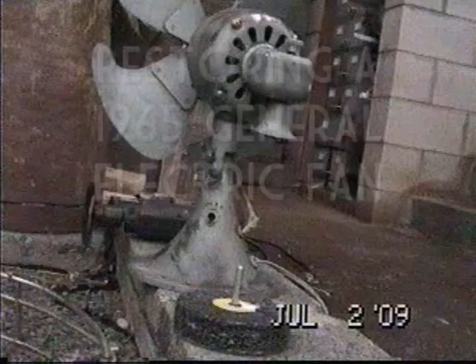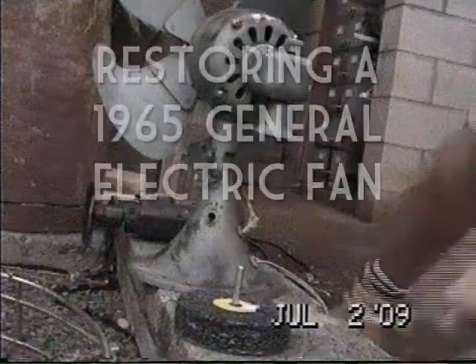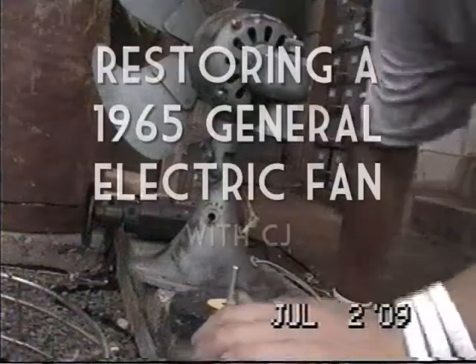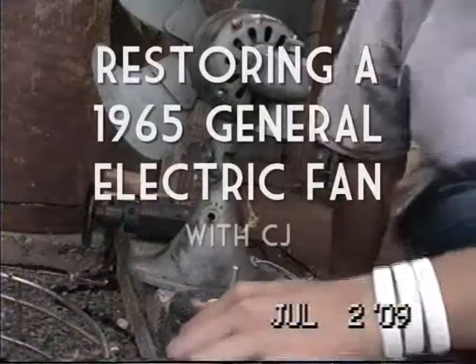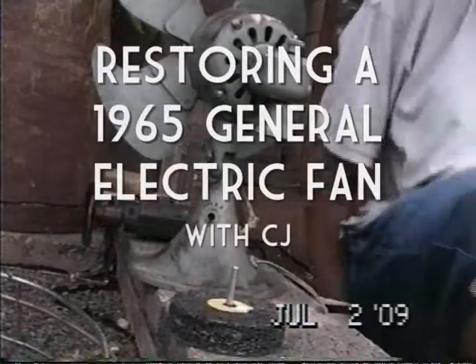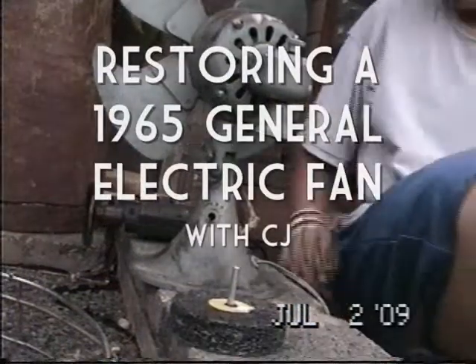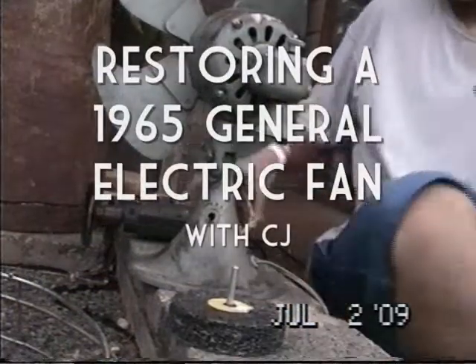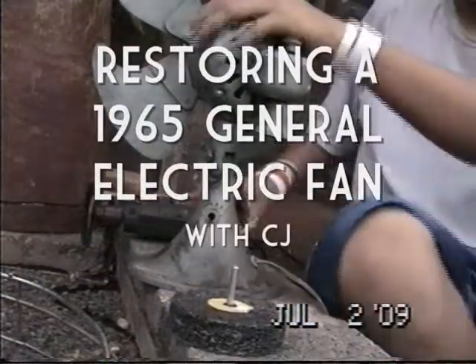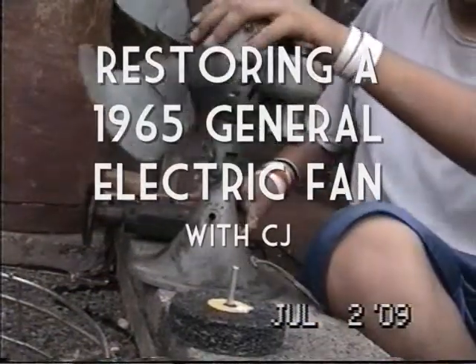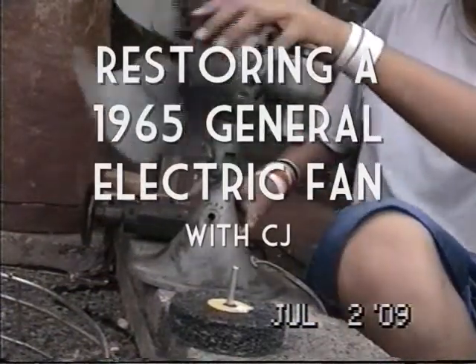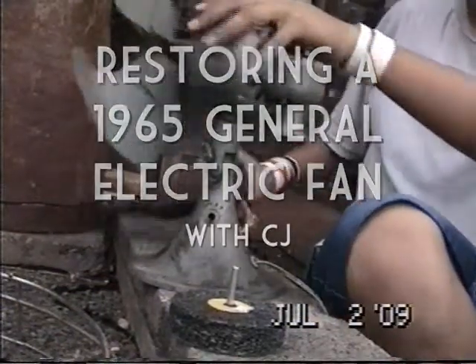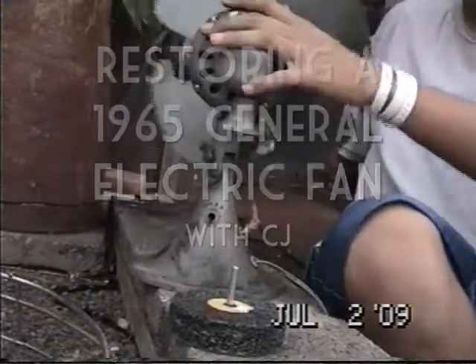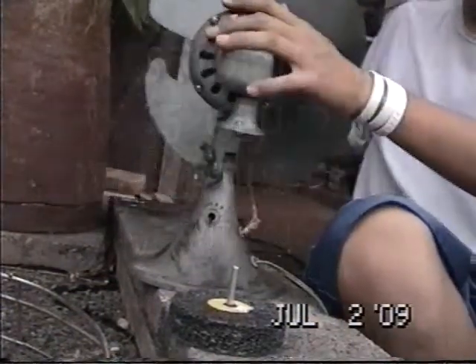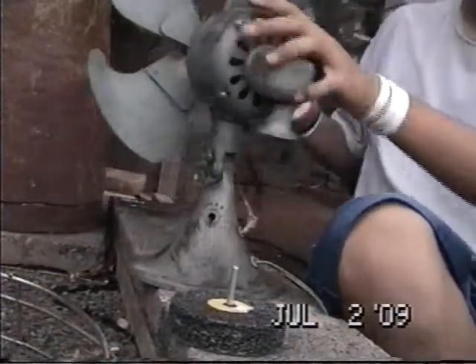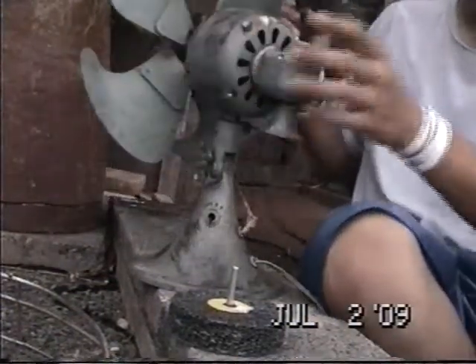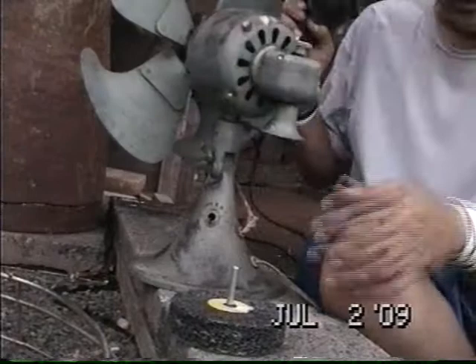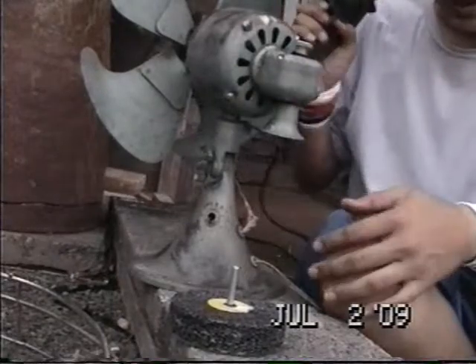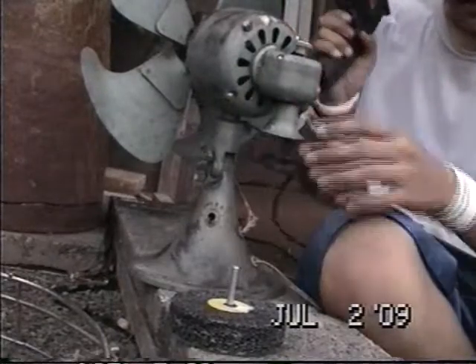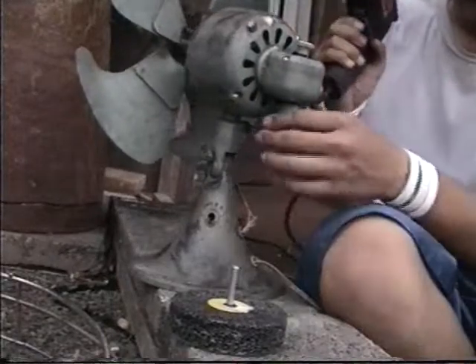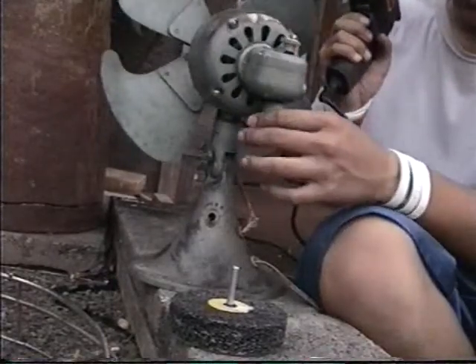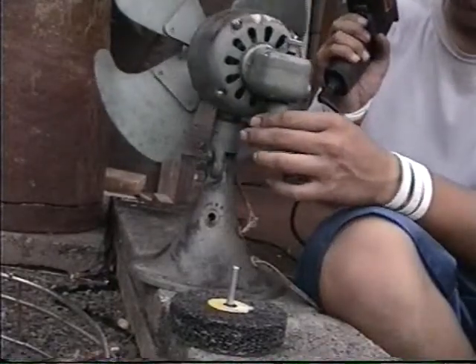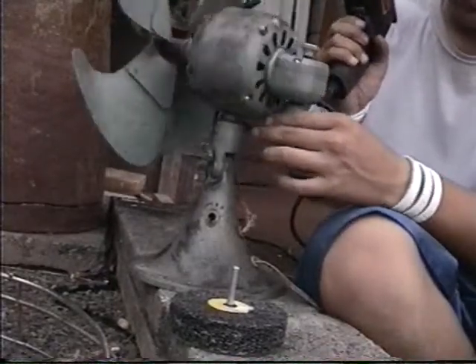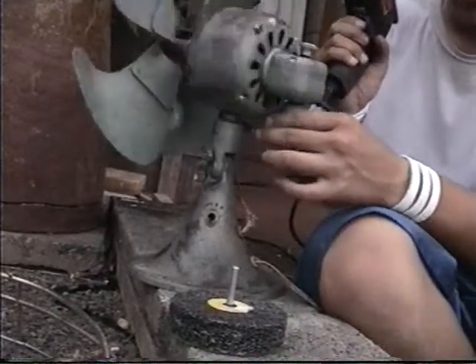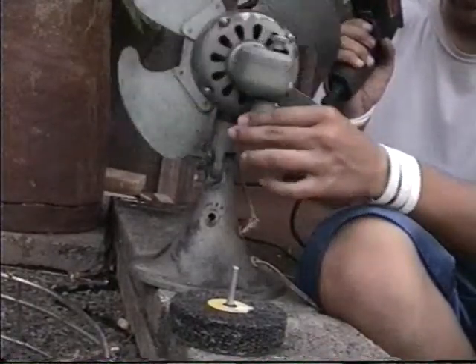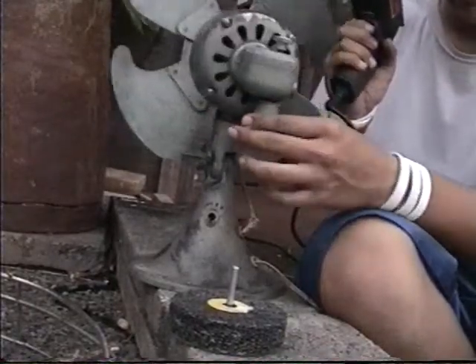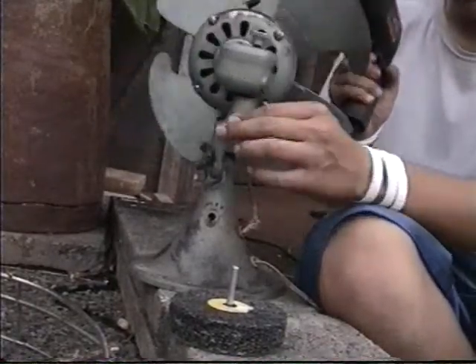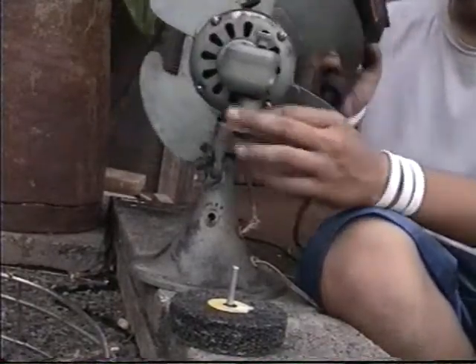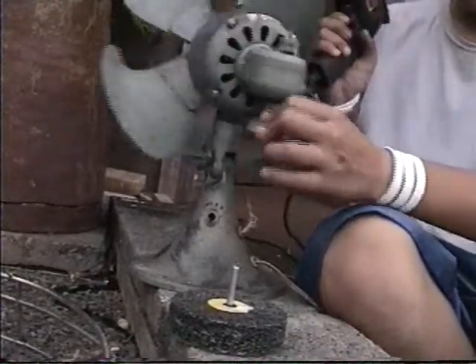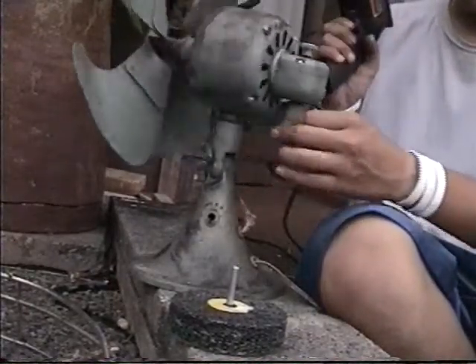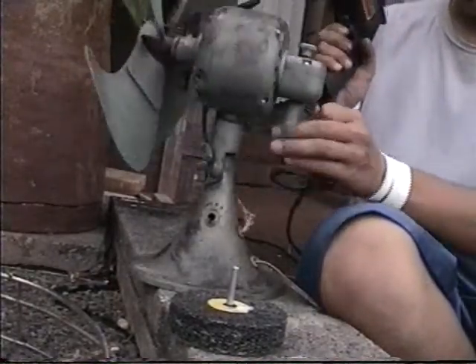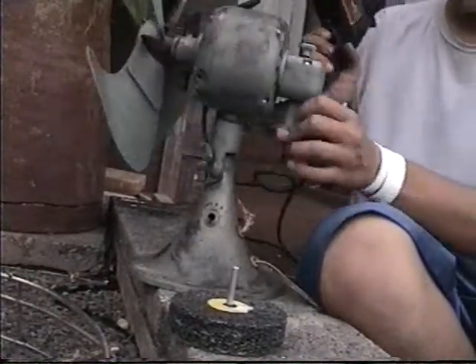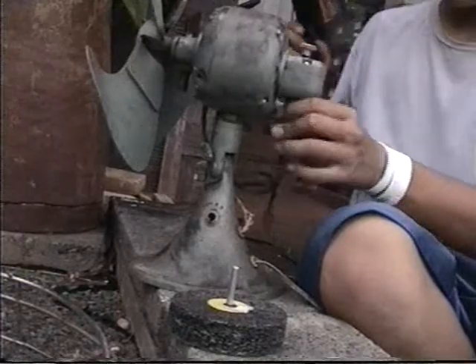Hello, I'm going to be showing you how to fix the iron on the 1960s fans. It still works, but I'm in the process of renovating, rejuvenating, and fixing it. I'm going to give it a new paint job.